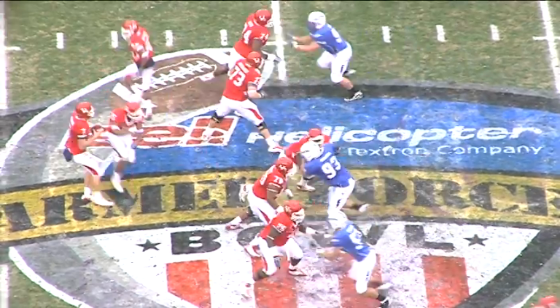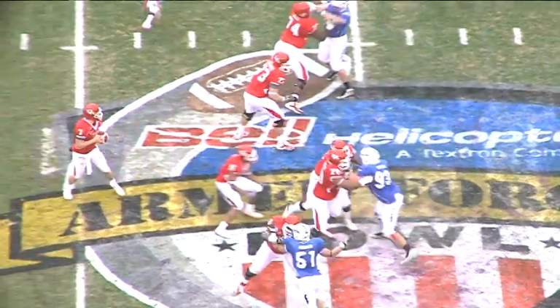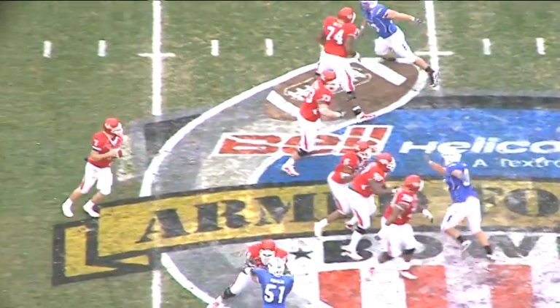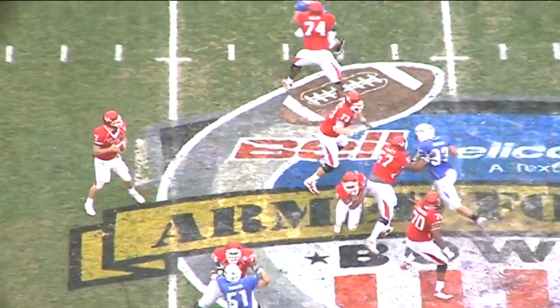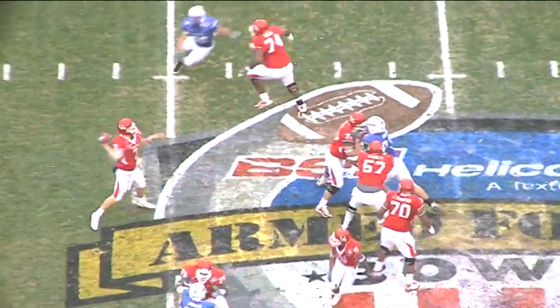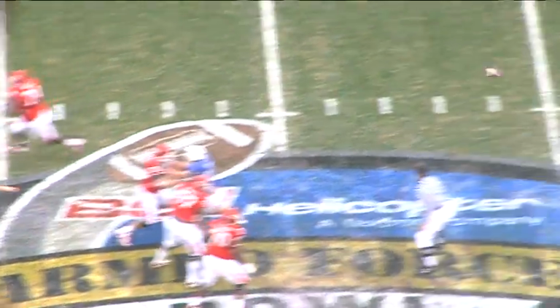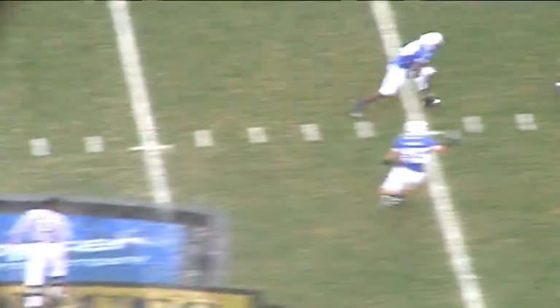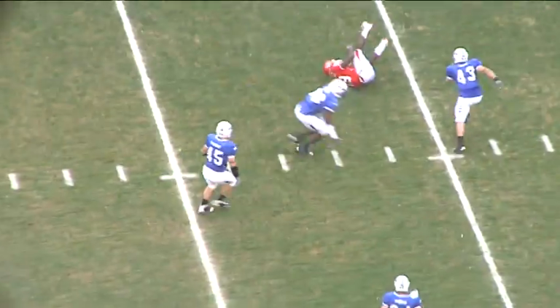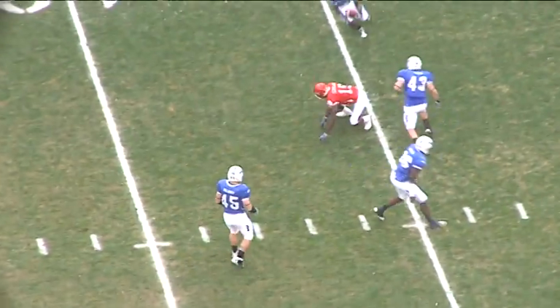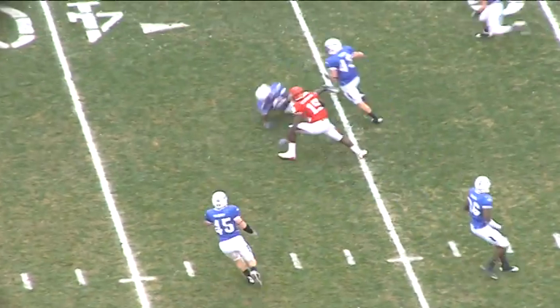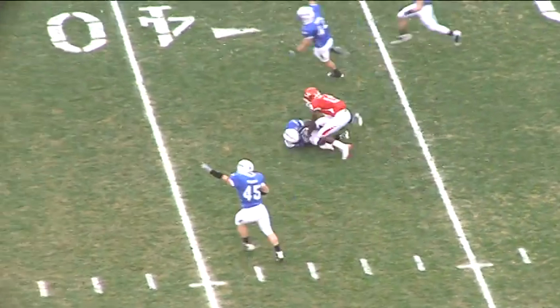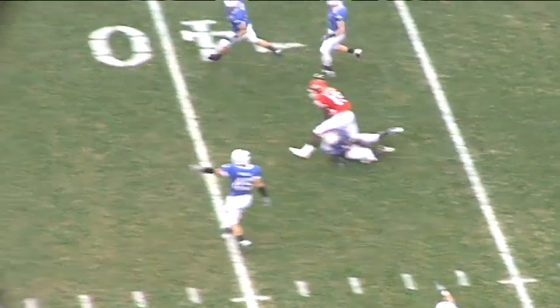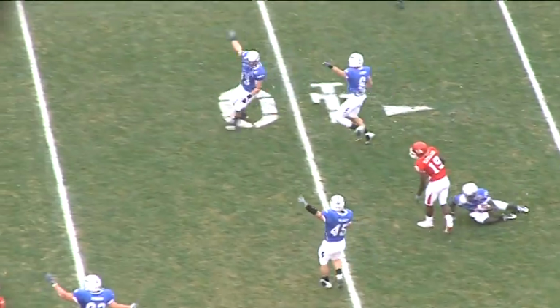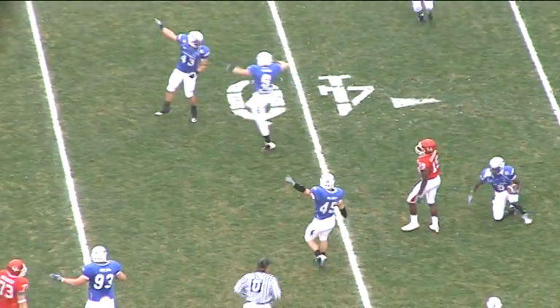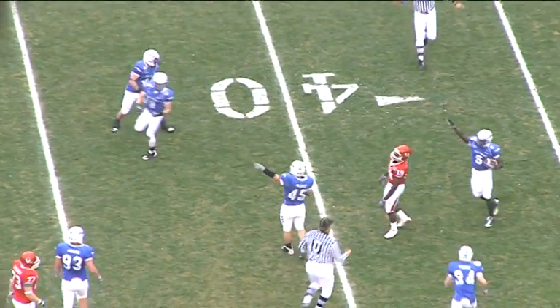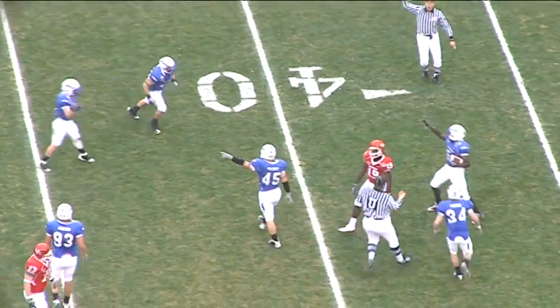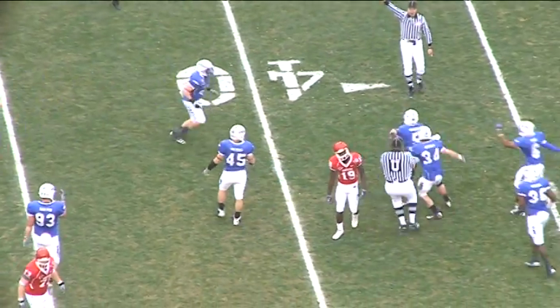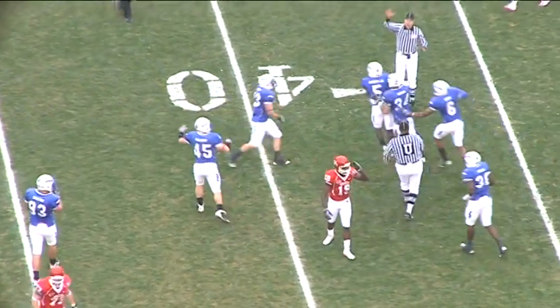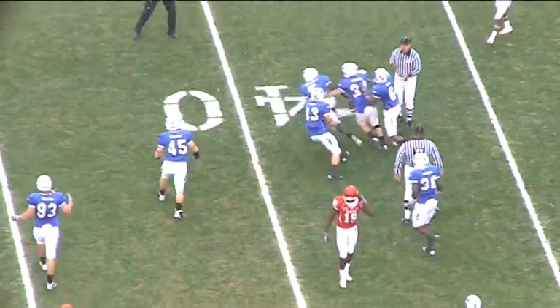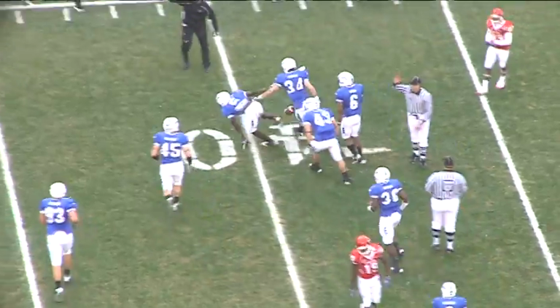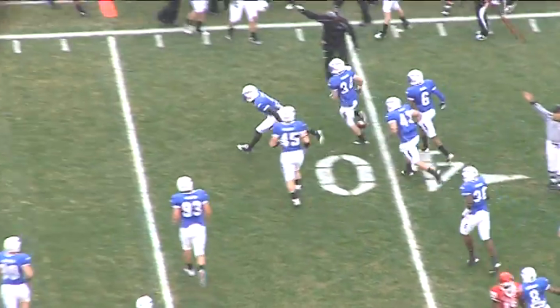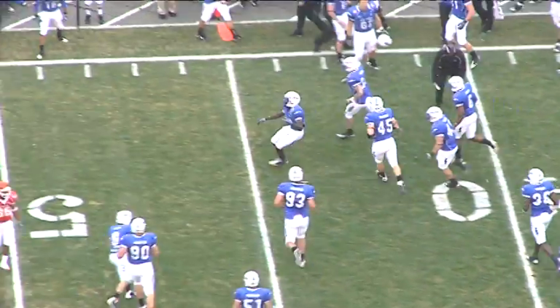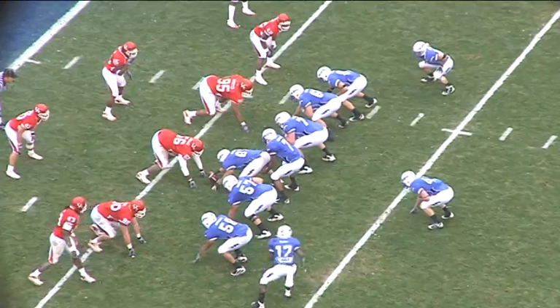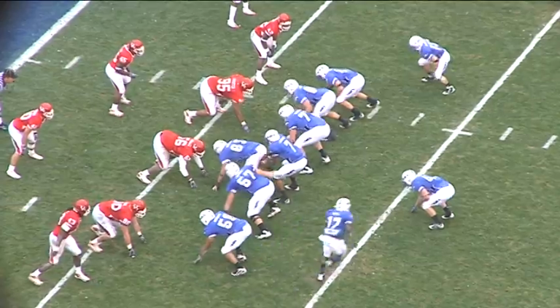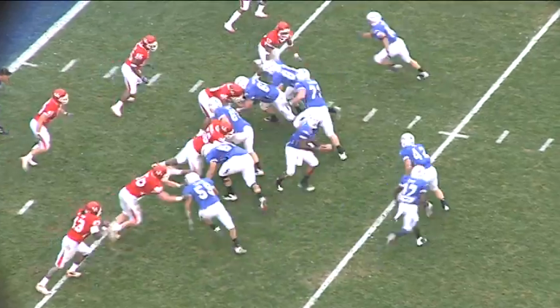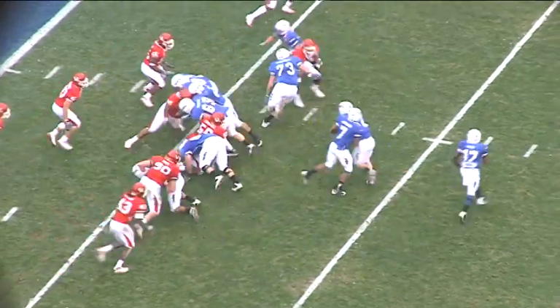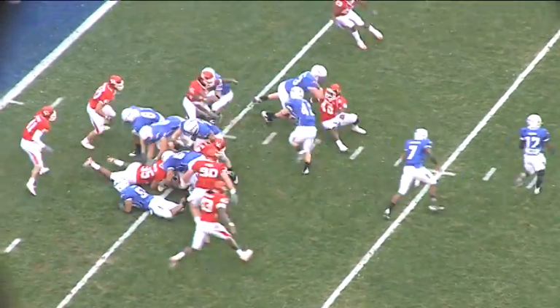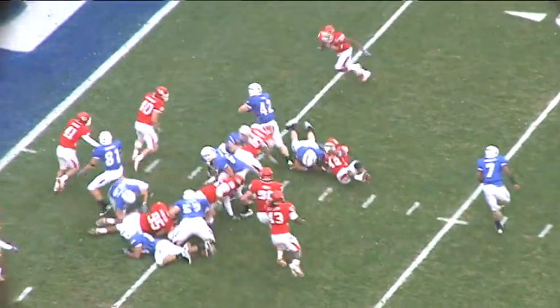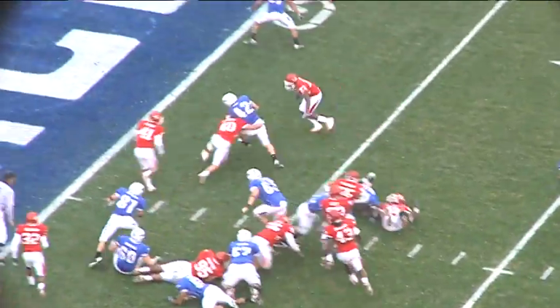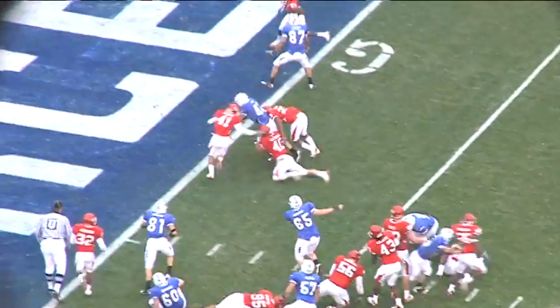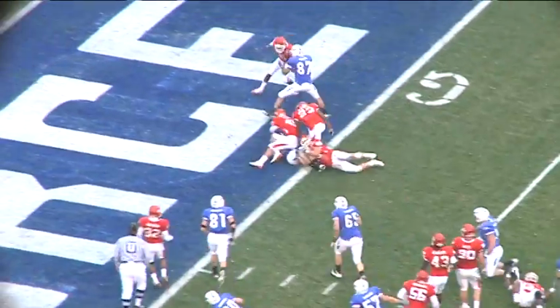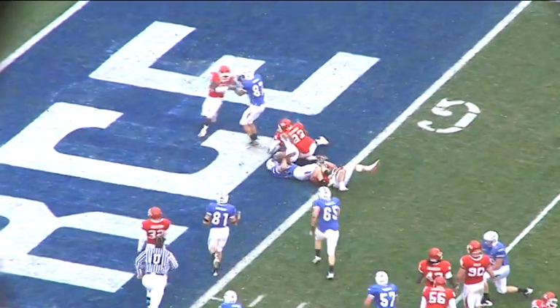Second and three, Keenum to throw, plenty of time, over the middle — intercepted by Air Force, it went off Cleveland and it was picked up by Anthony Wright. Jefferson under center, hands to two right side, big hole, touchdown Air Force.